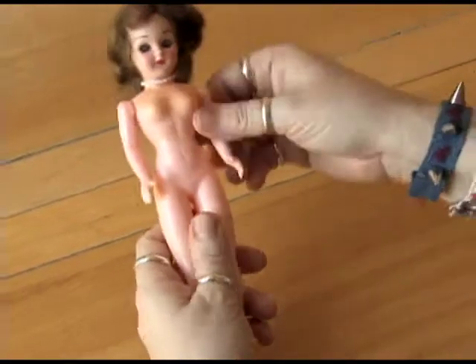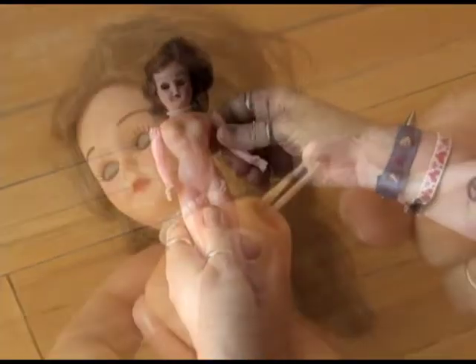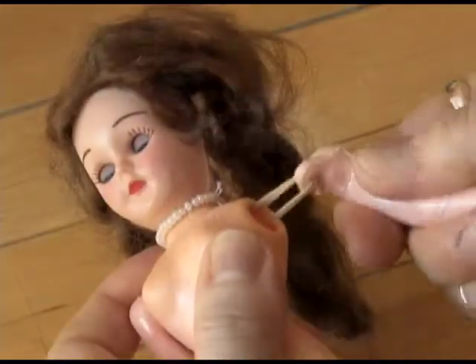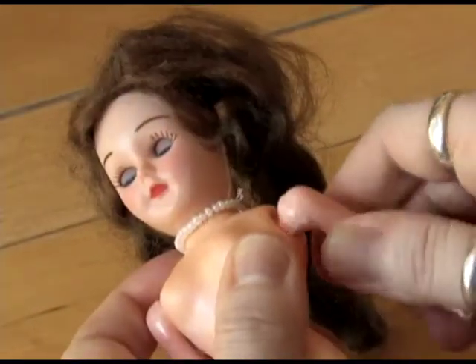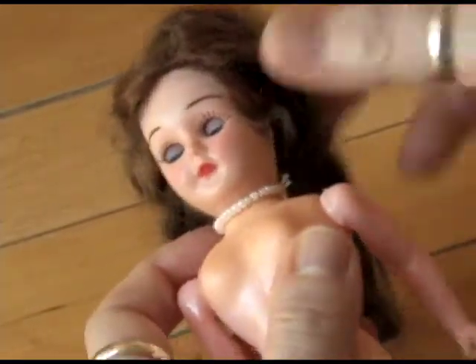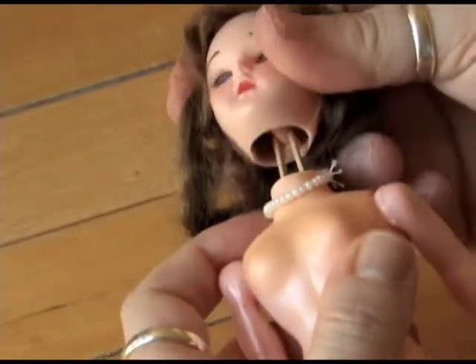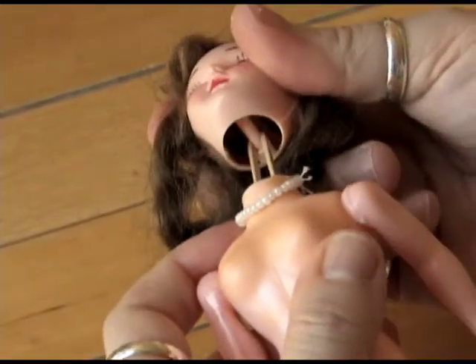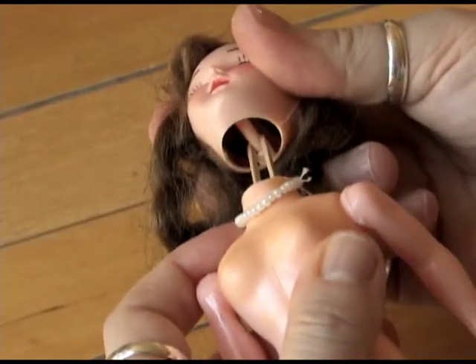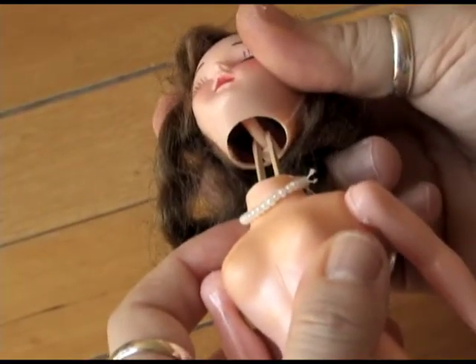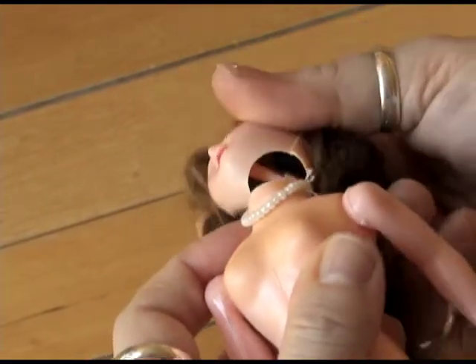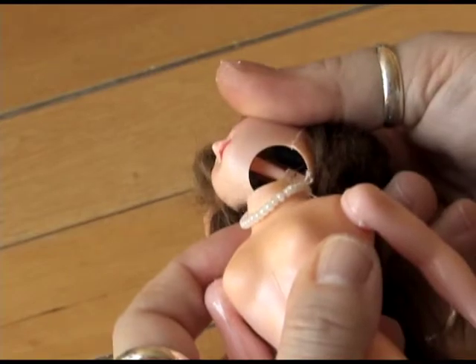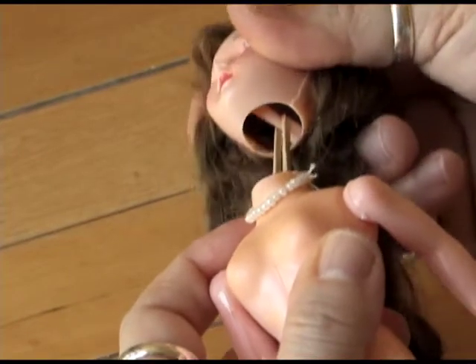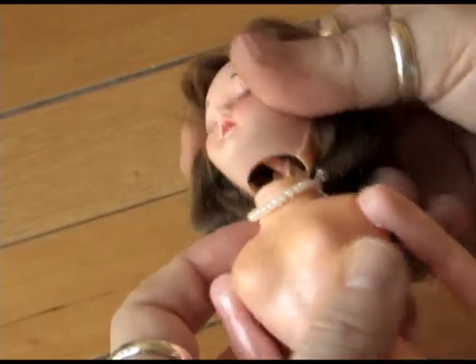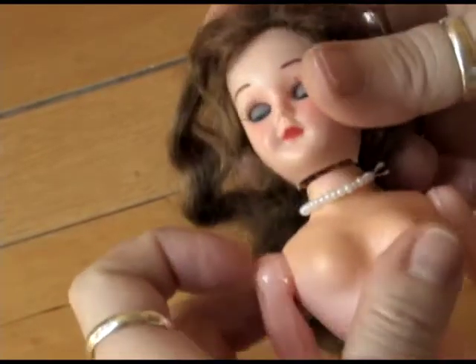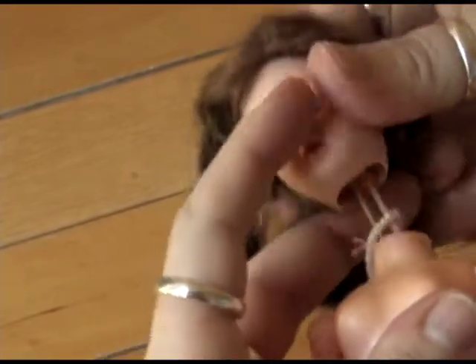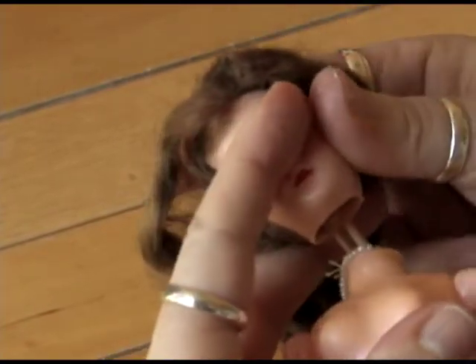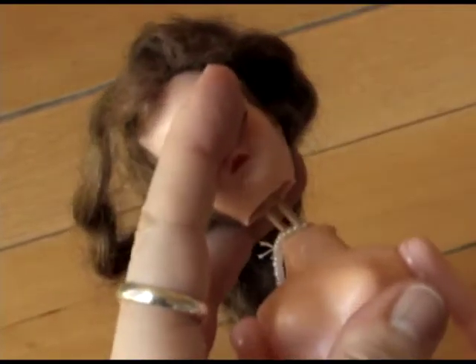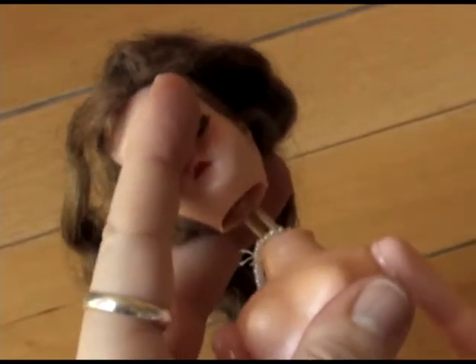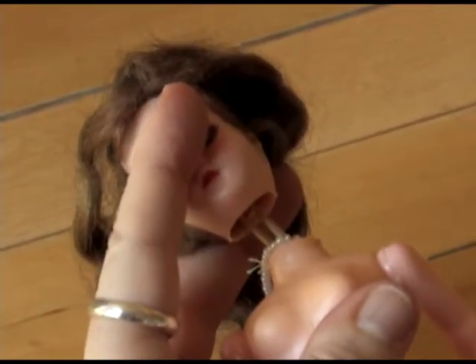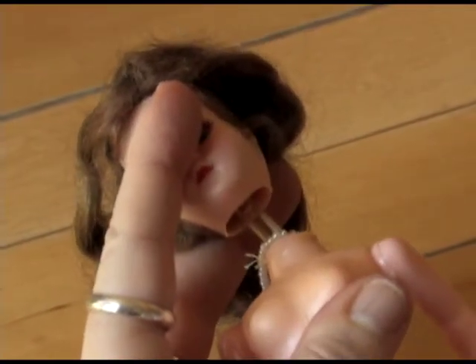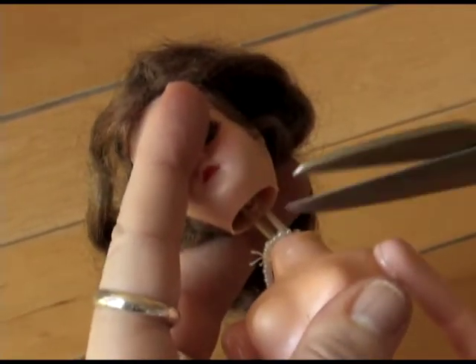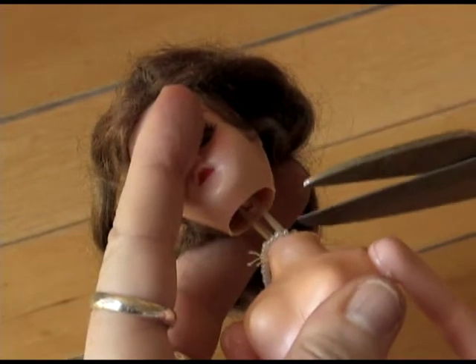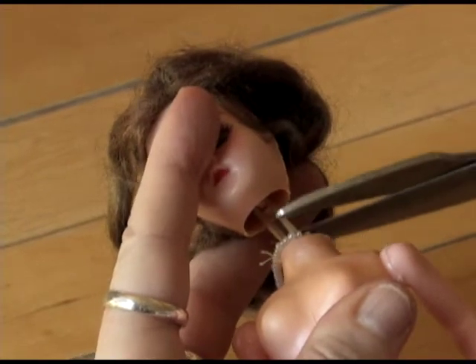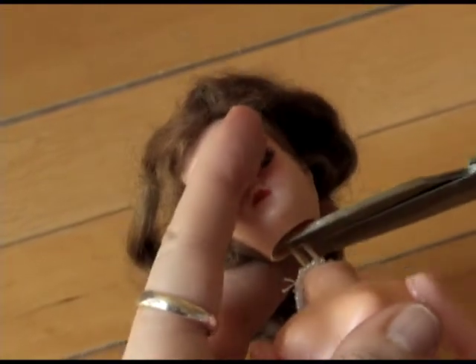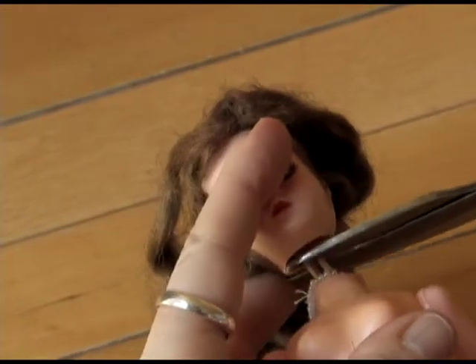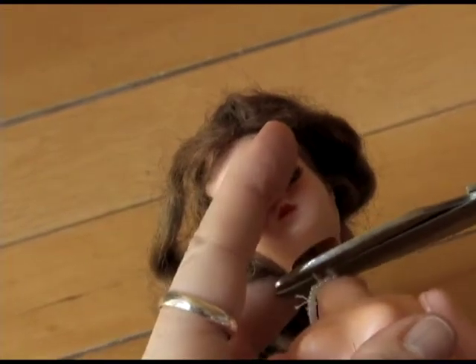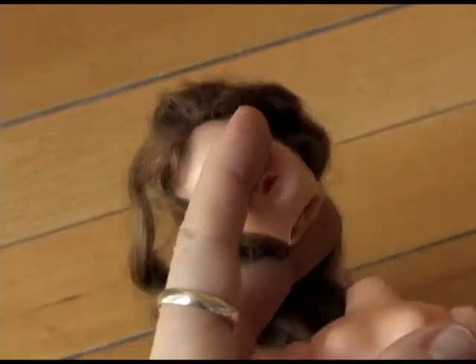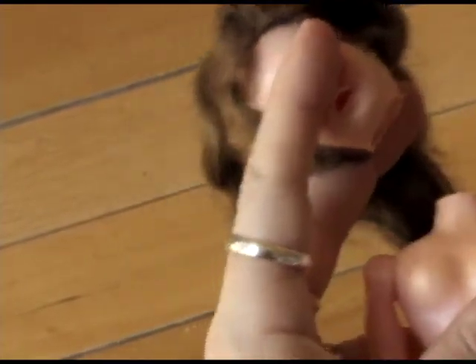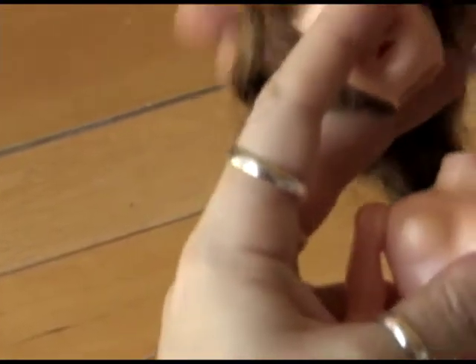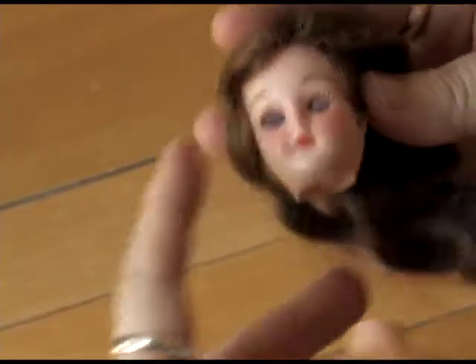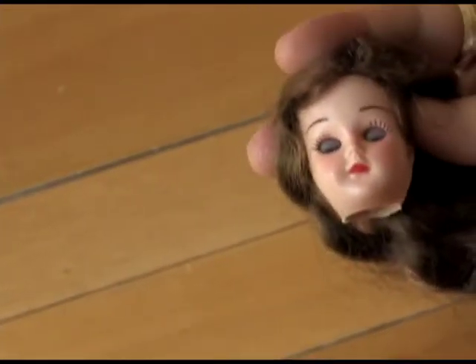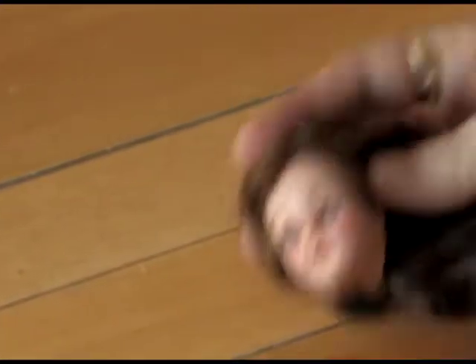All of their limbs are held on by rubber bands, as is the head, held to that plastic piece. So to decapitate them, it's quite simple — you just take a pair of scissors and snip the rubber band. Et voilà.